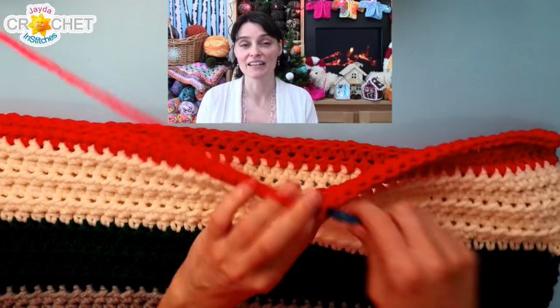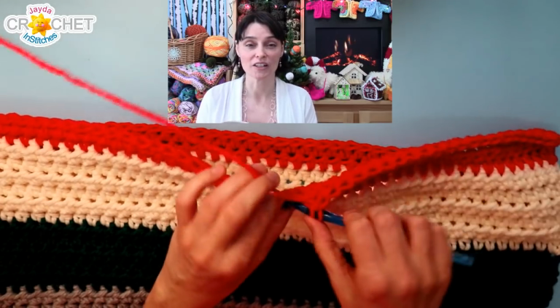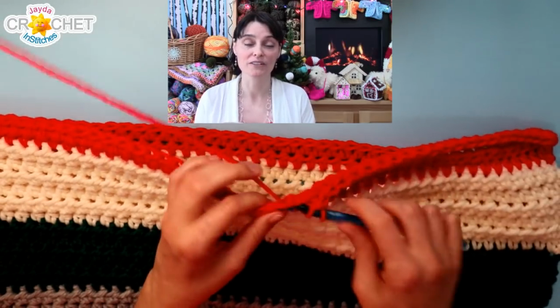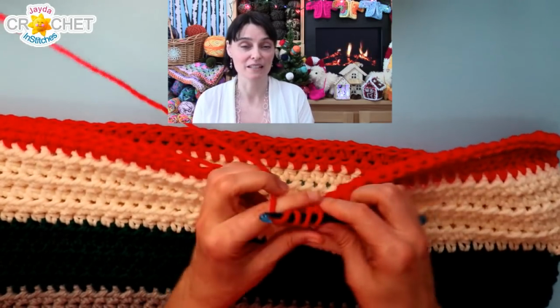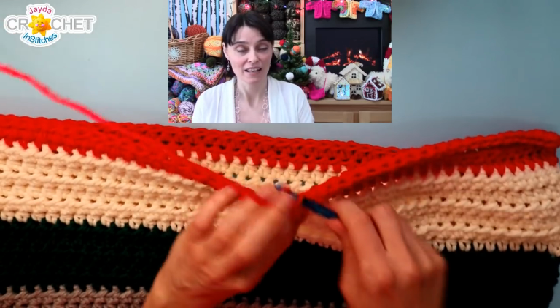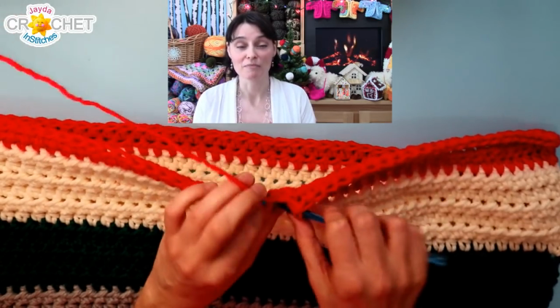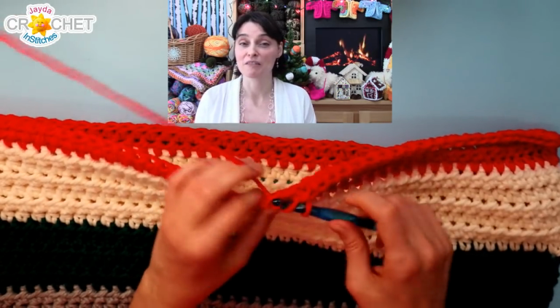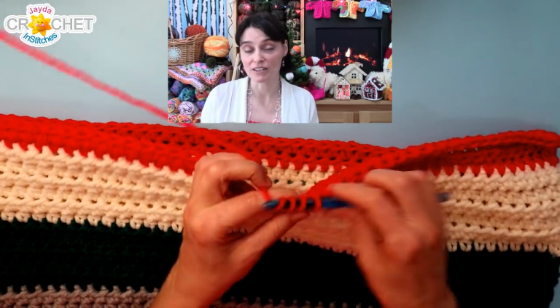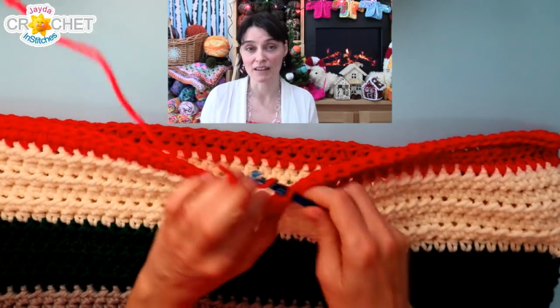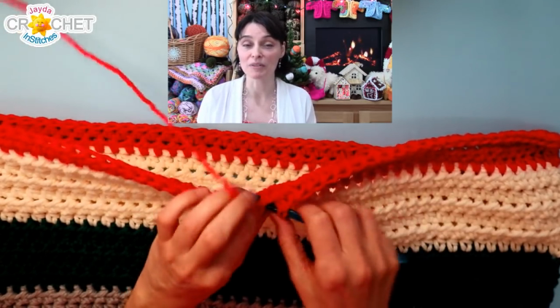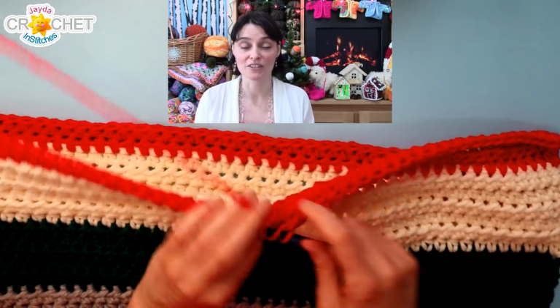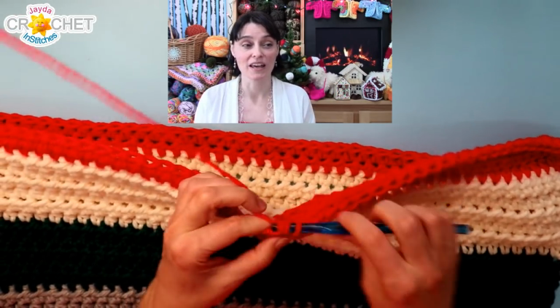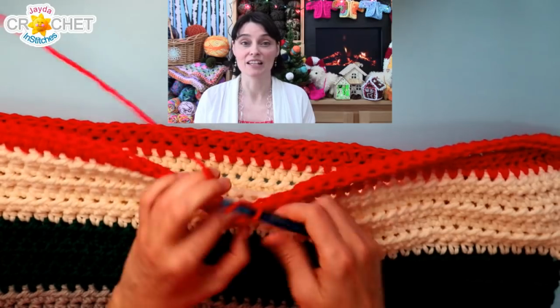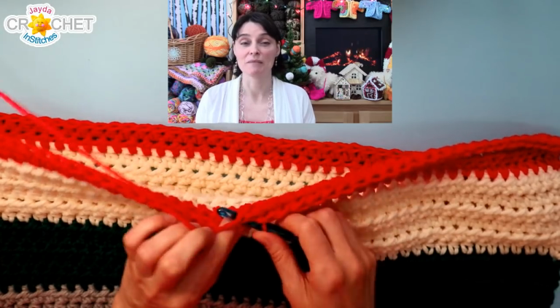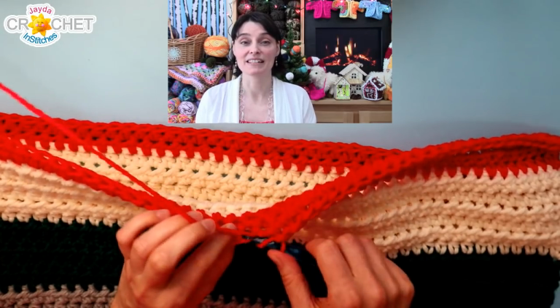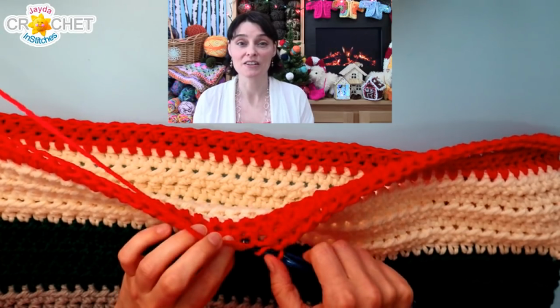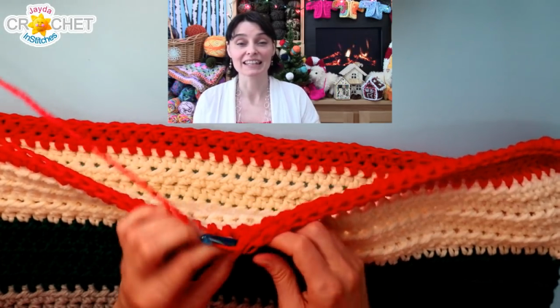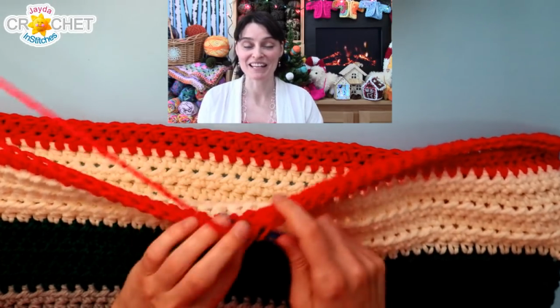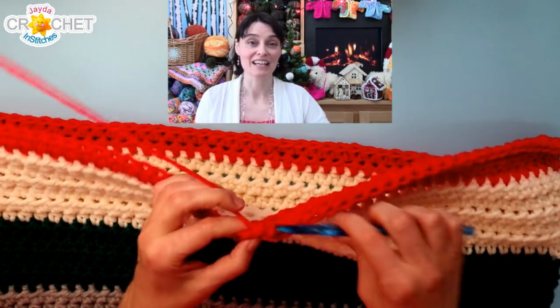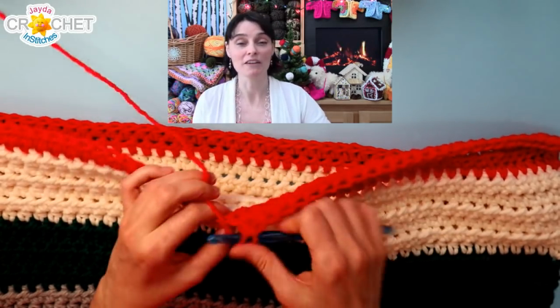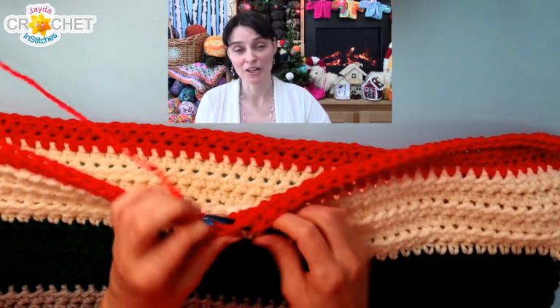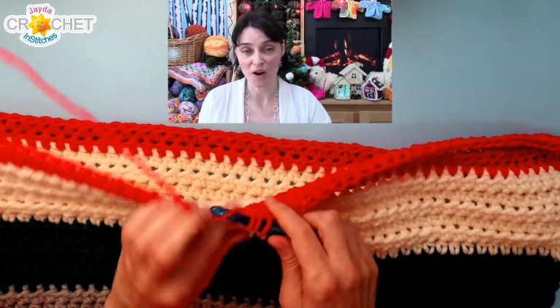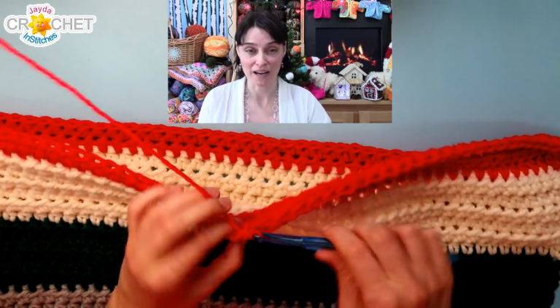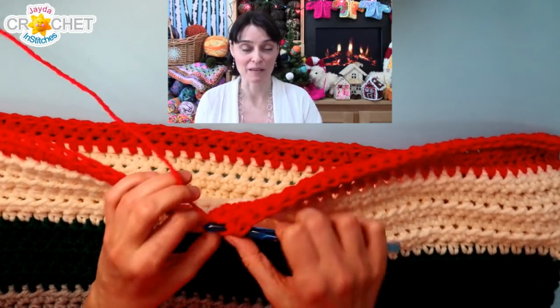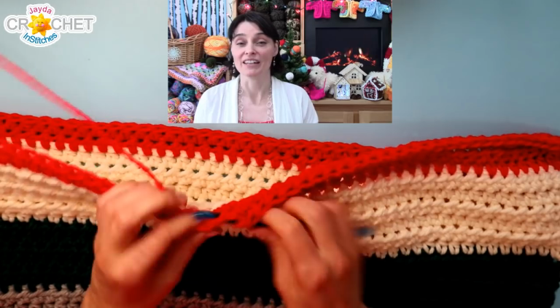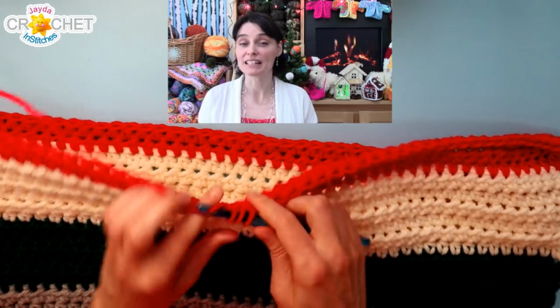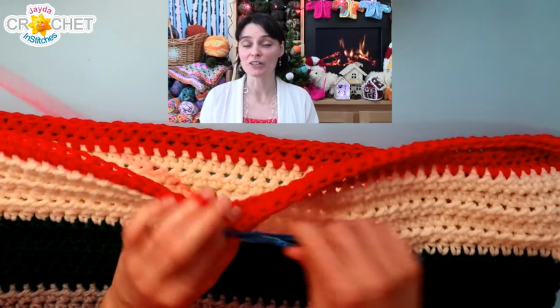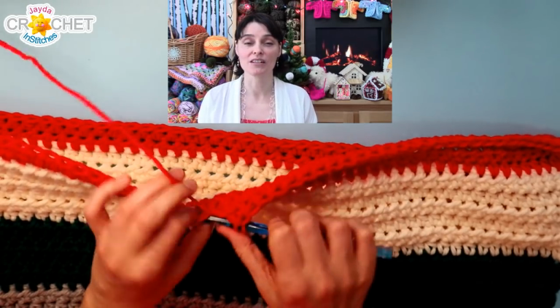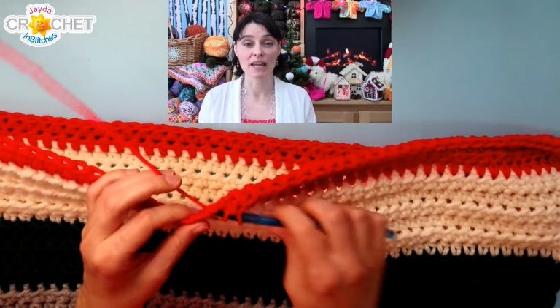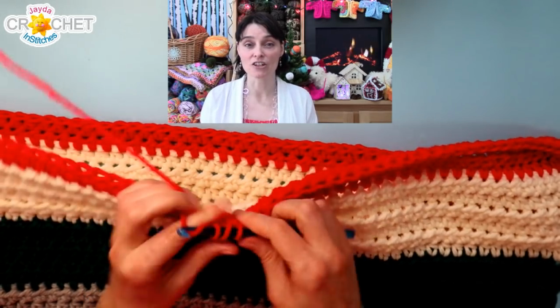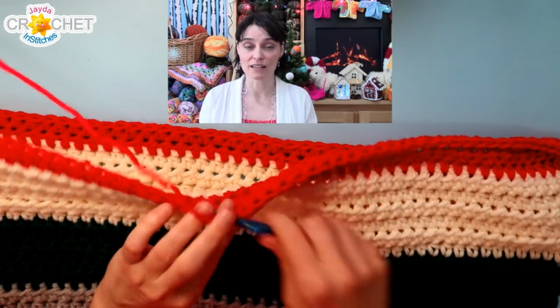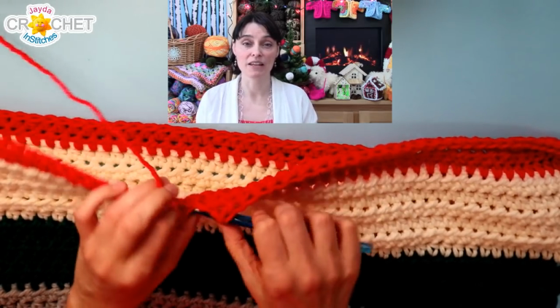I also wanted to share a candy cane chocolate brittle recipe that my friend Mary taught me a couple of years ago, that has become a standard last-minute, great-for-bringing-to-a-party recipe.